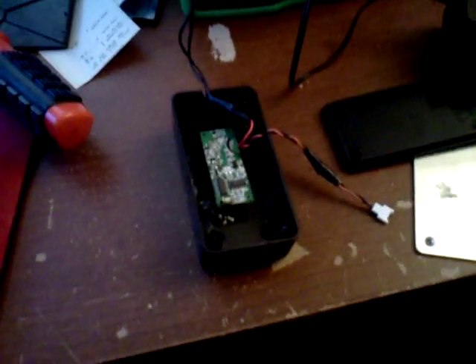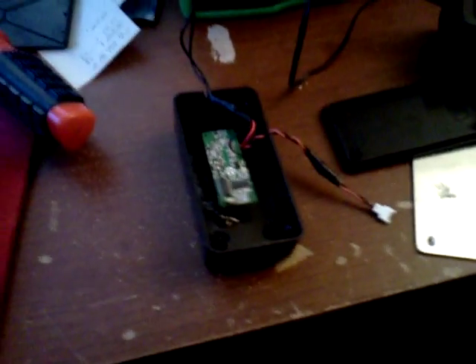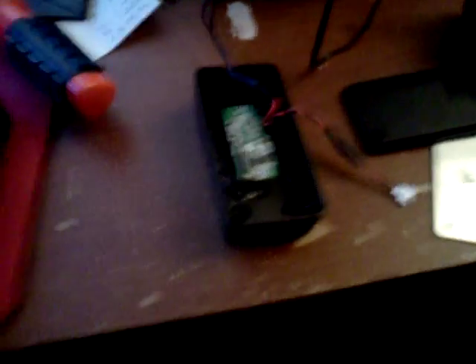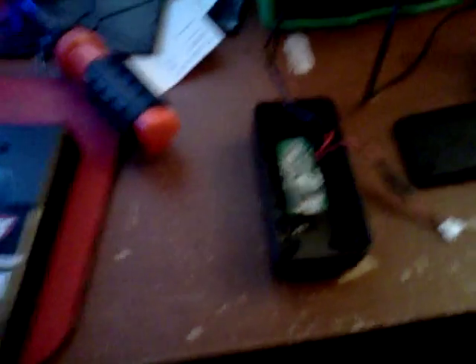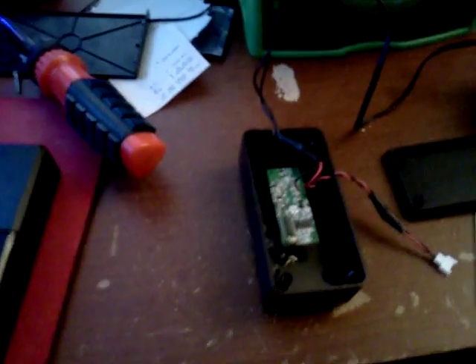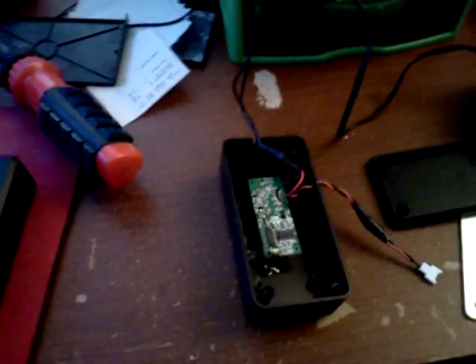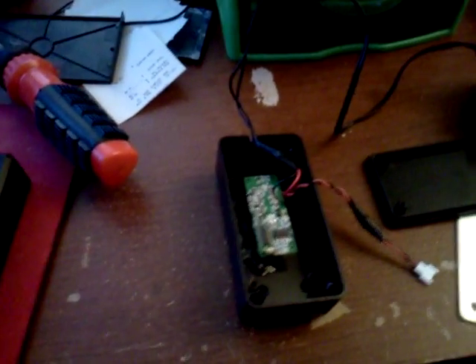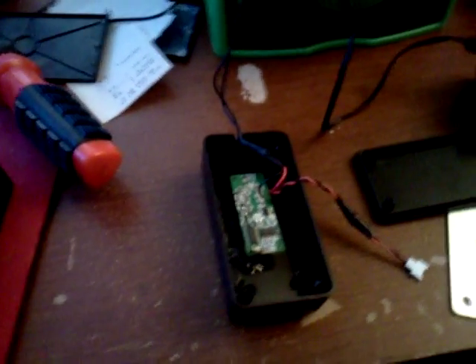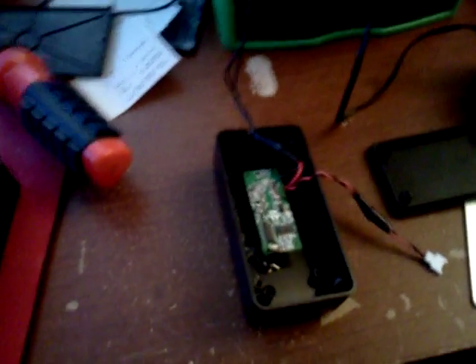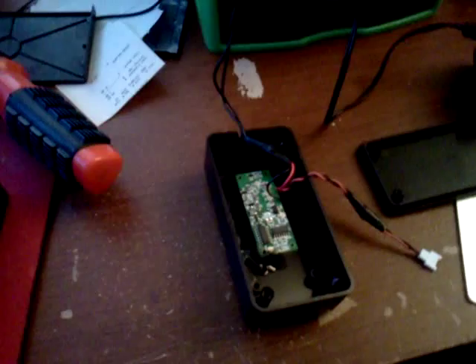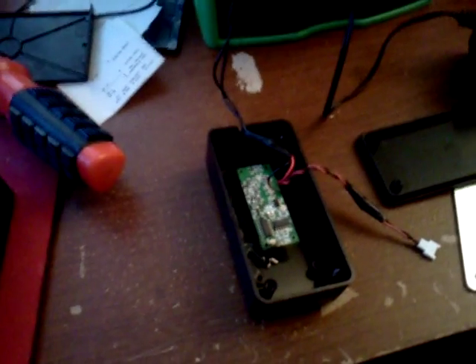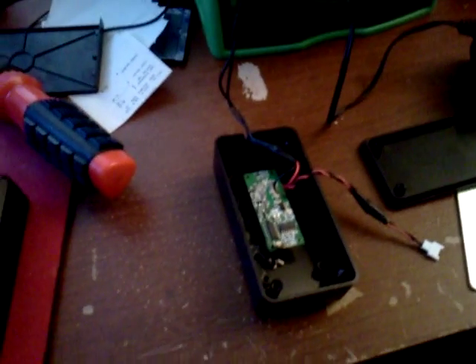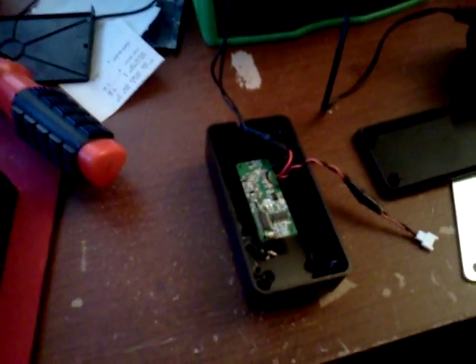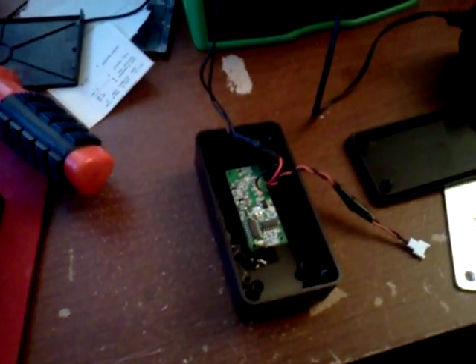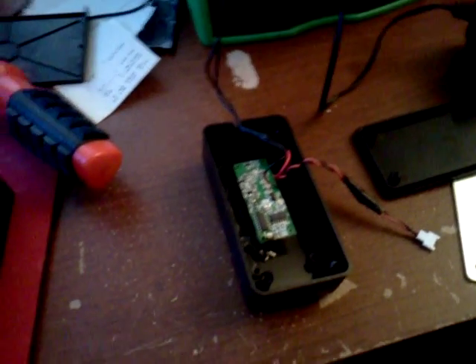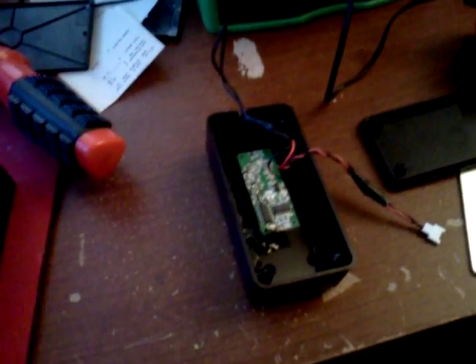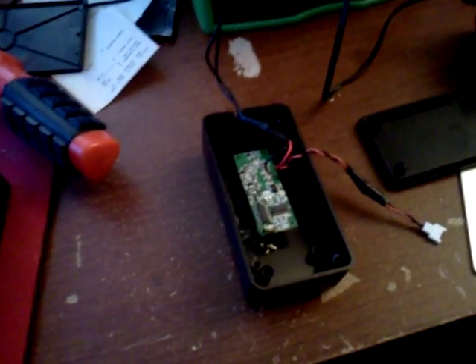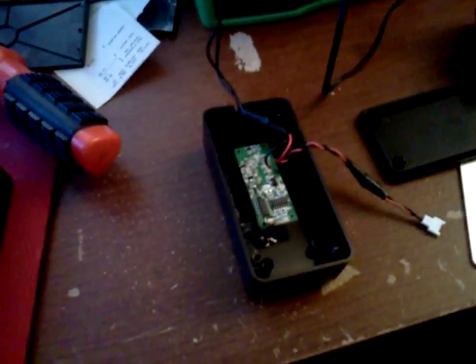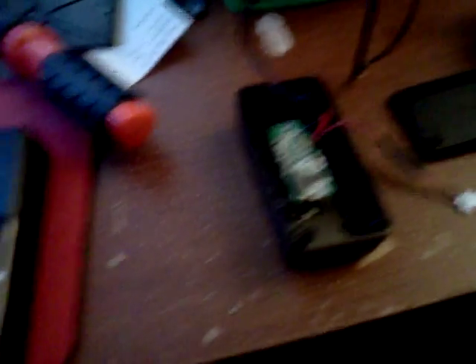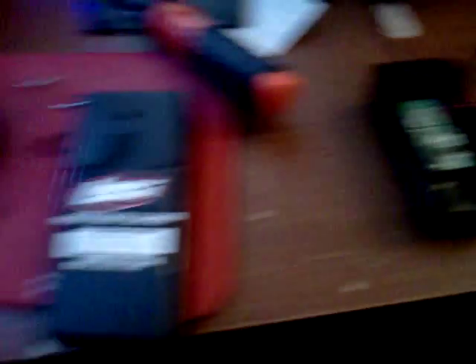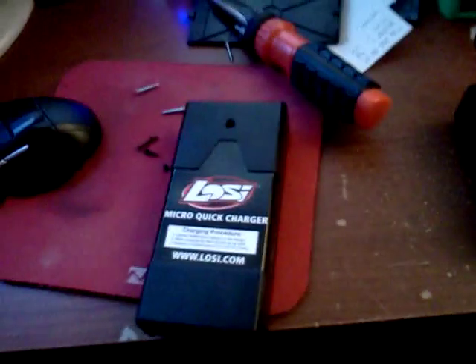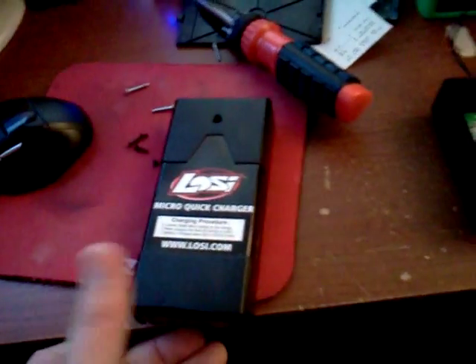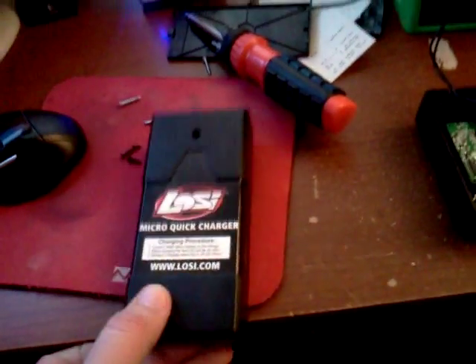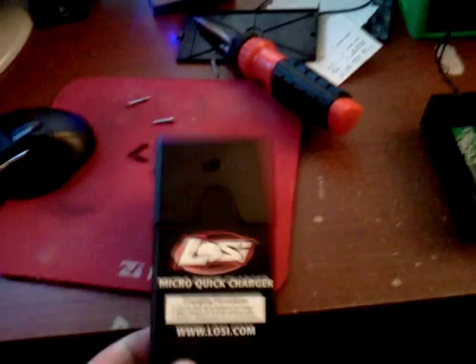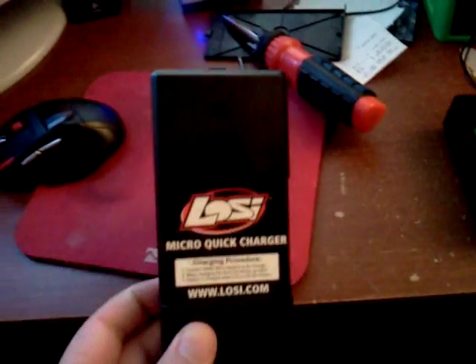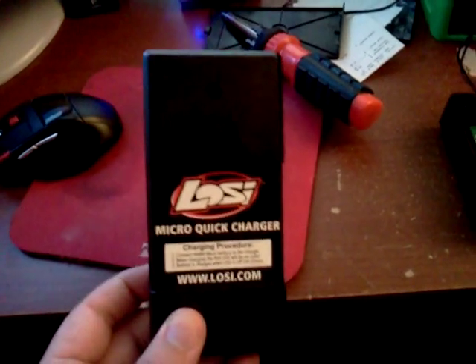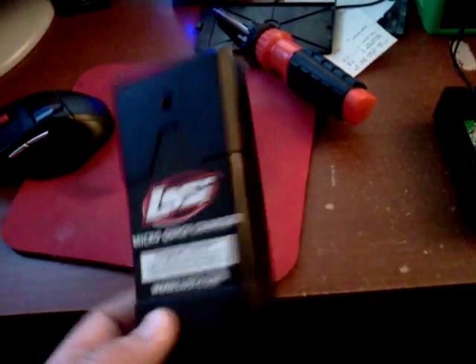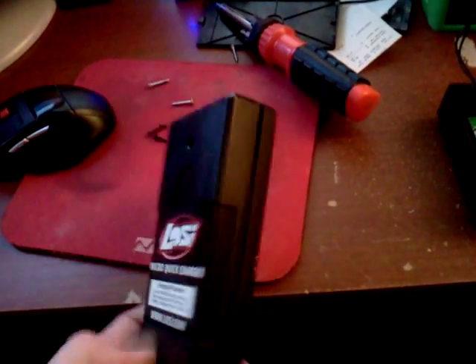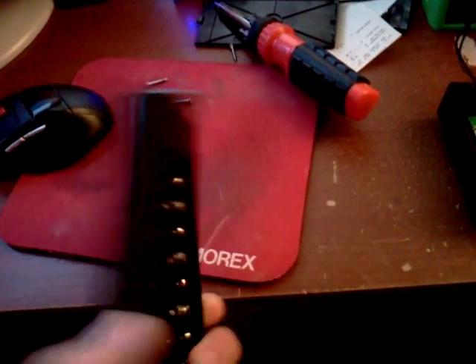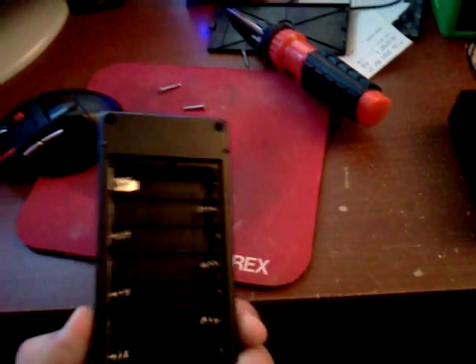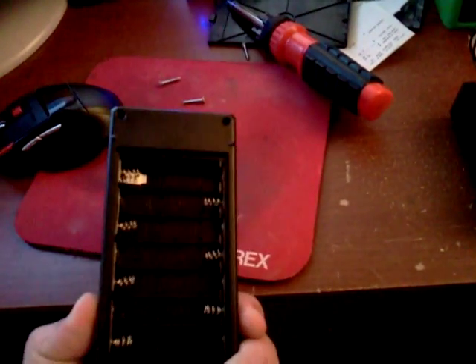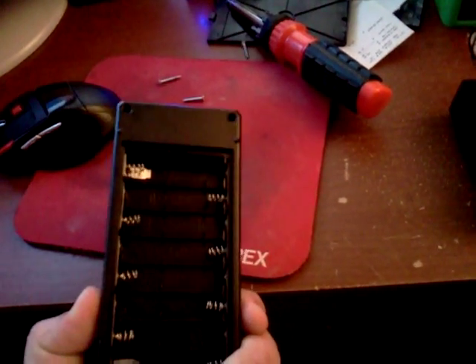Hello guys, Country here at Country's Customs. I just wanted to do this video — I have a number of y'all asking for it — on how to eliminate the batteries in your quick charger.